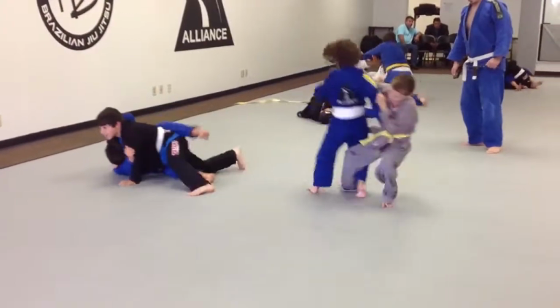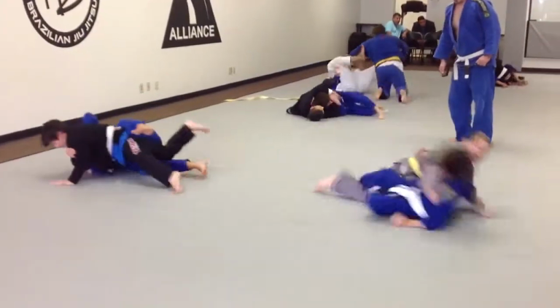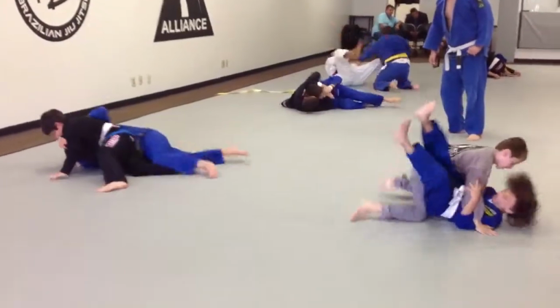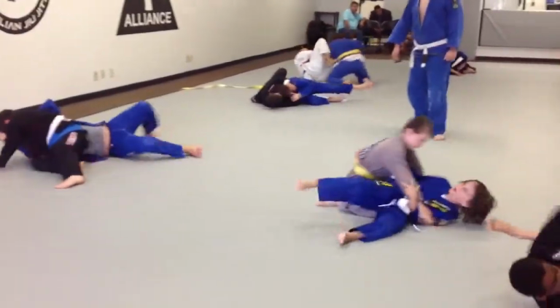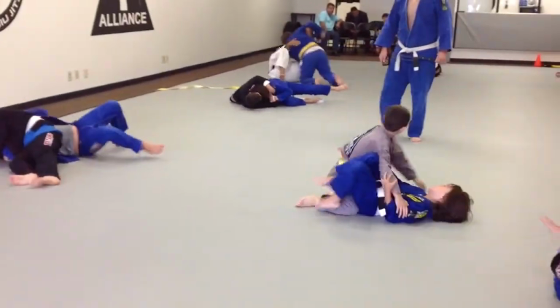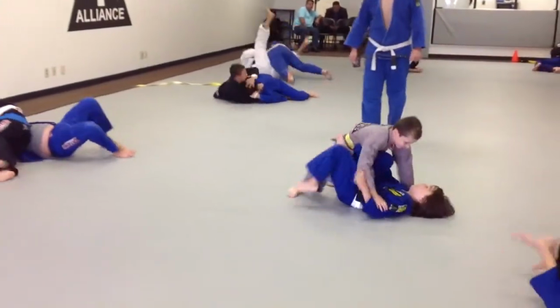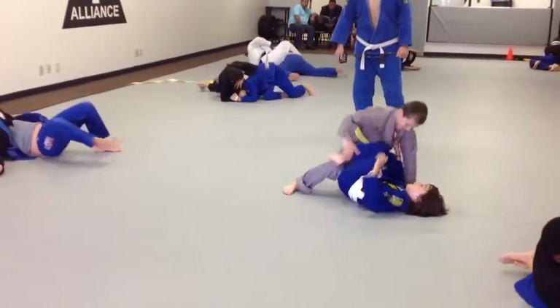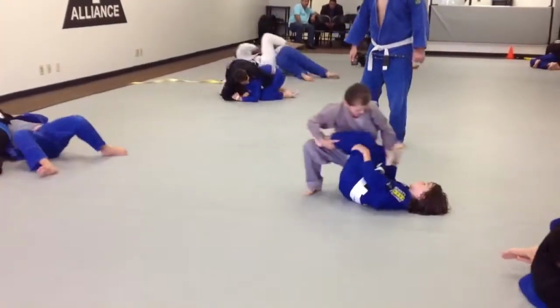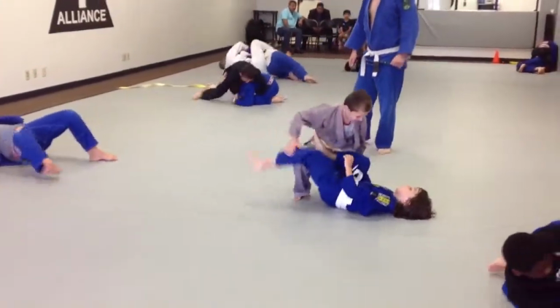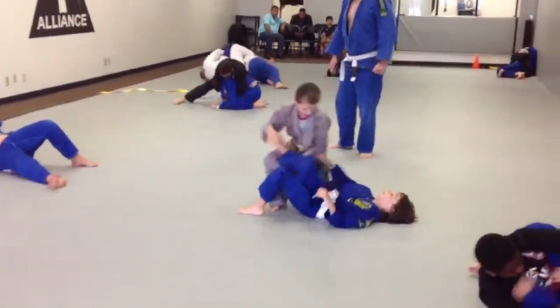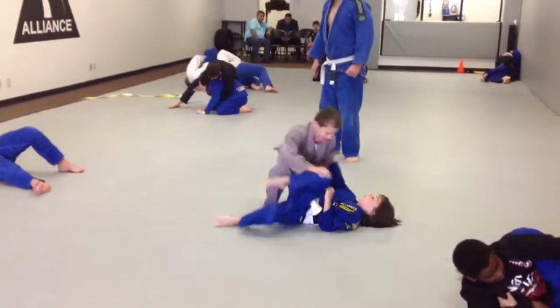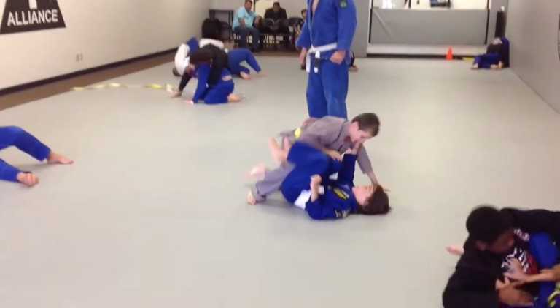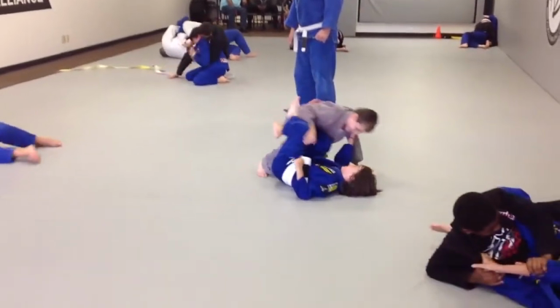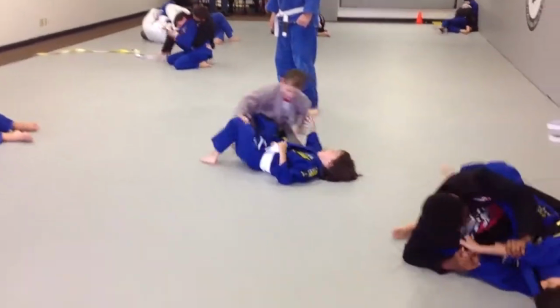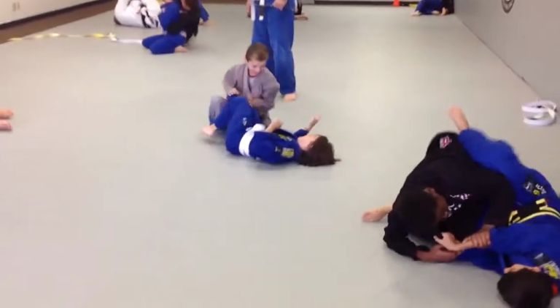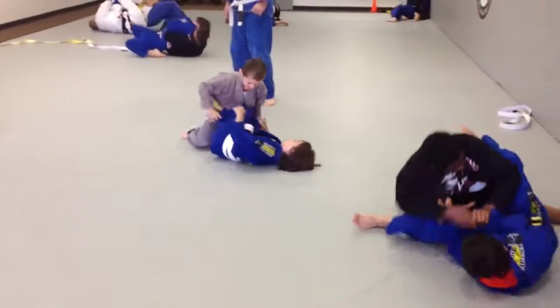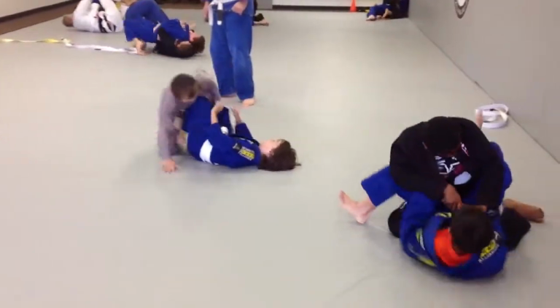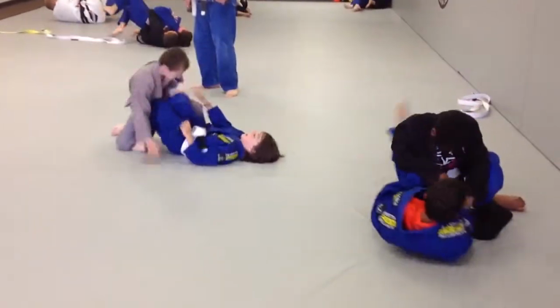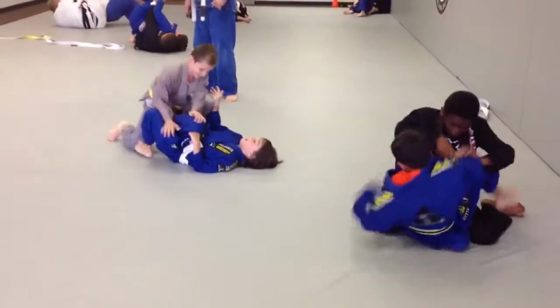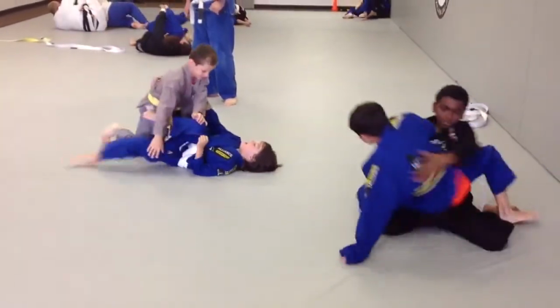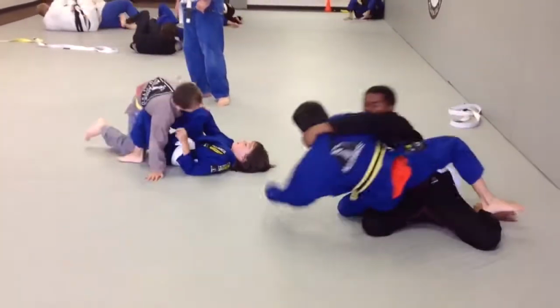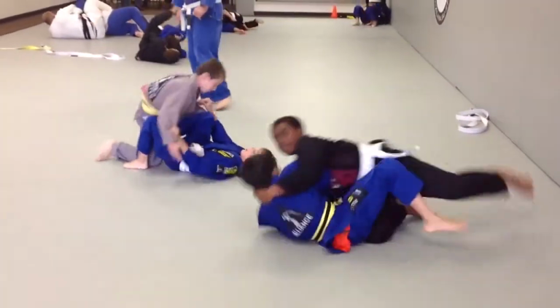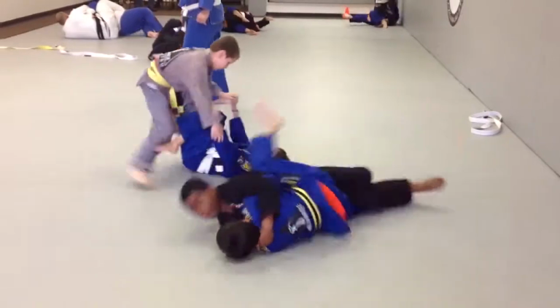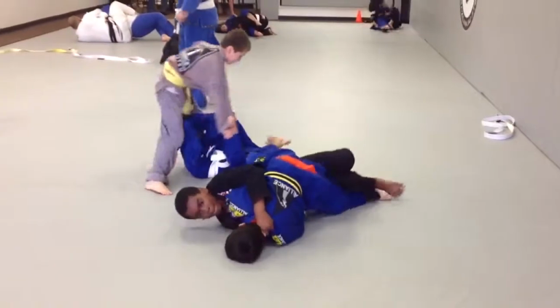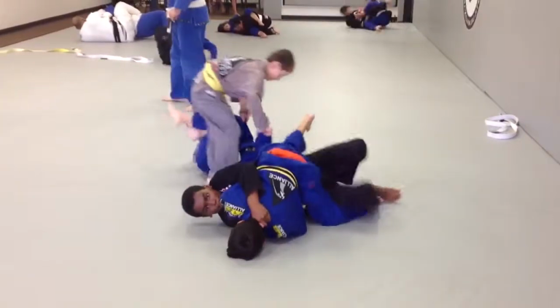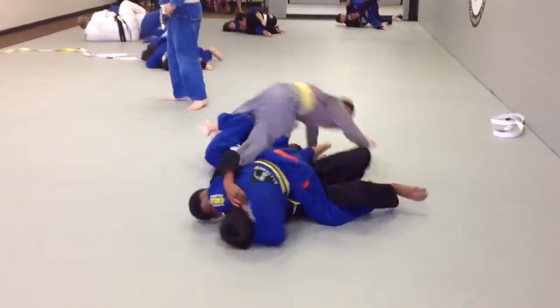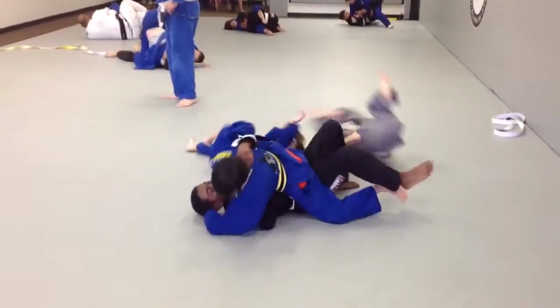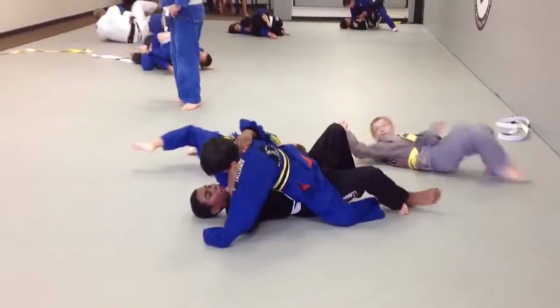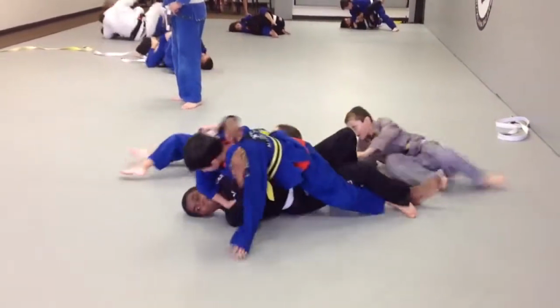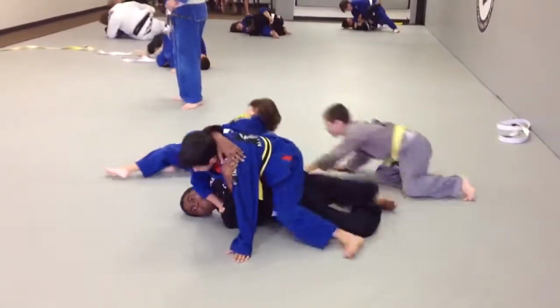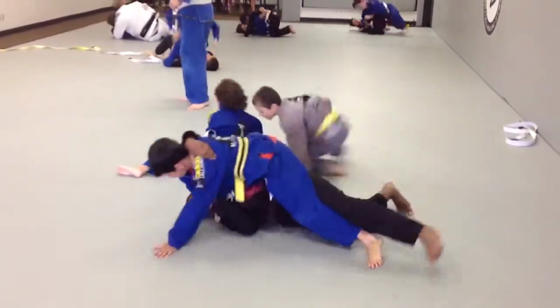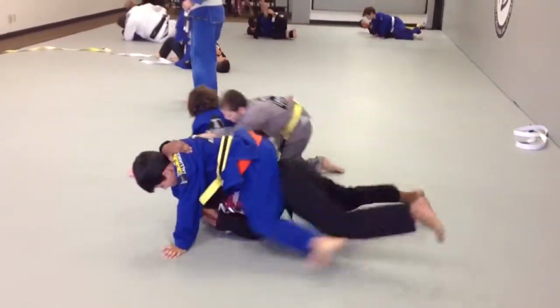Nice job. Take down. Keep going. Press his face away from you, Pedro. Press his face away. There you go. Take it back.